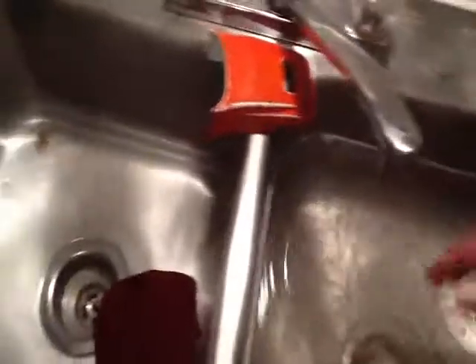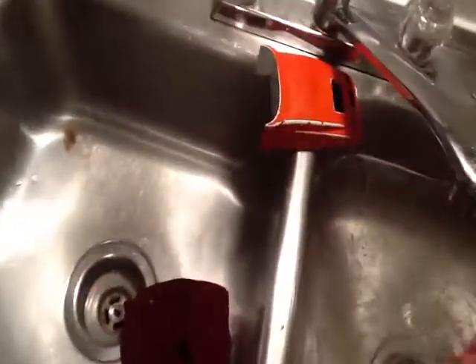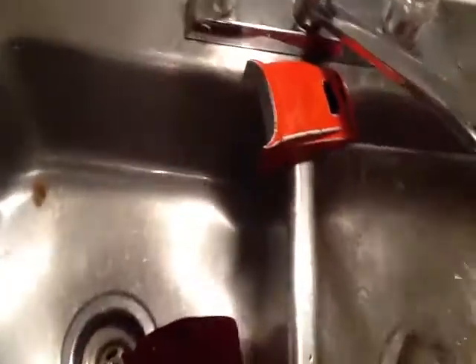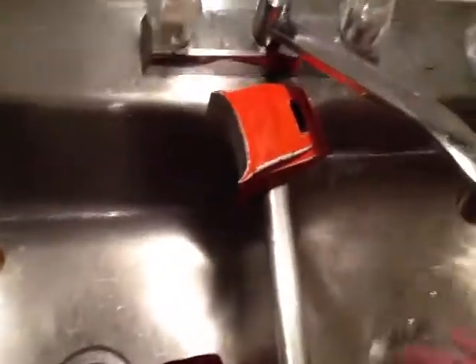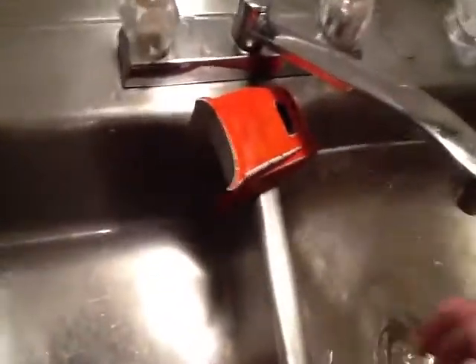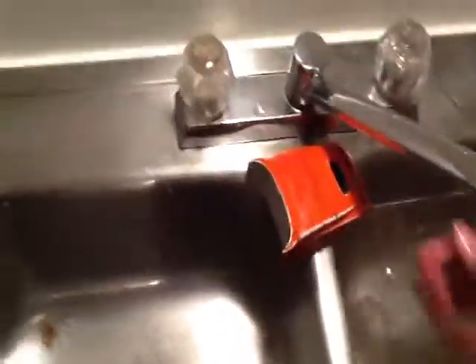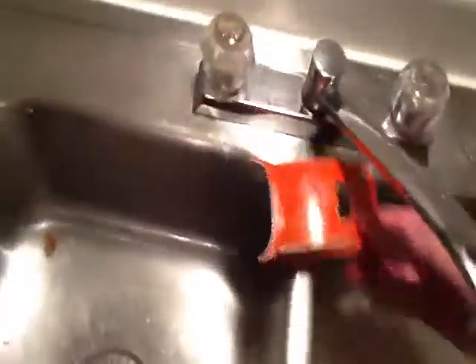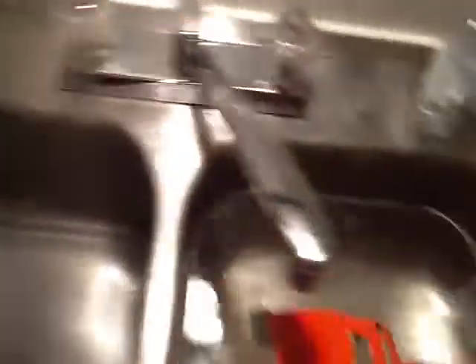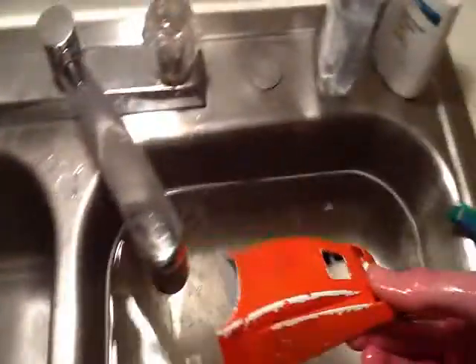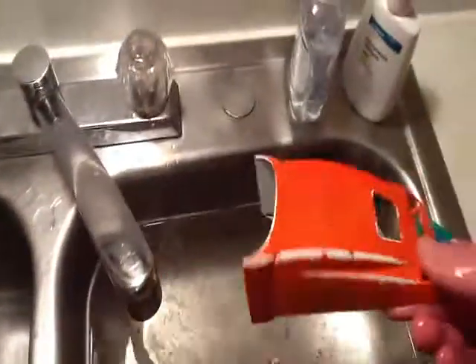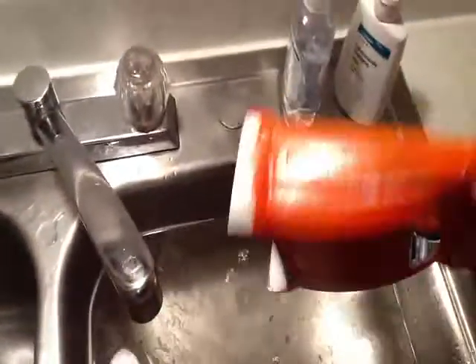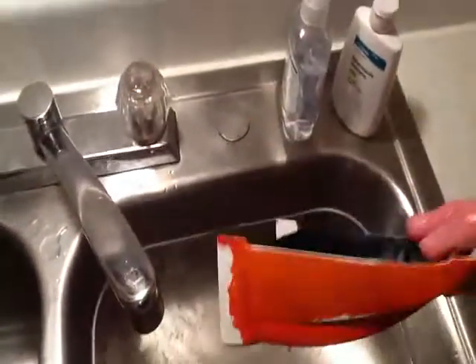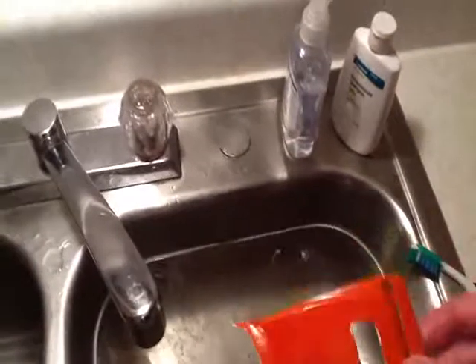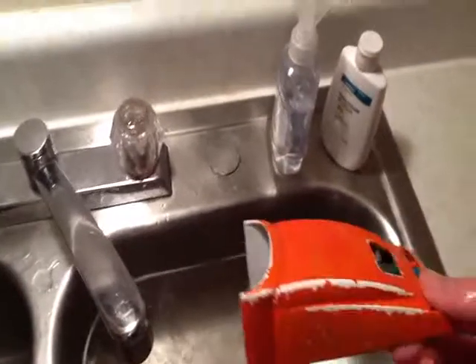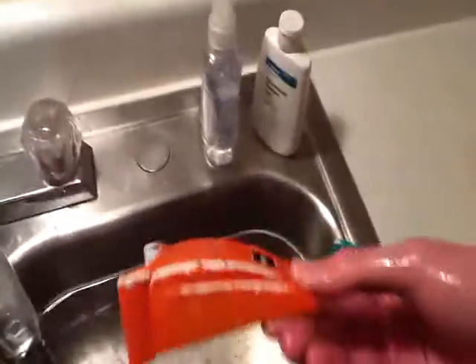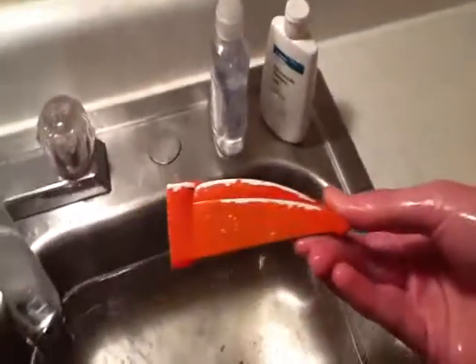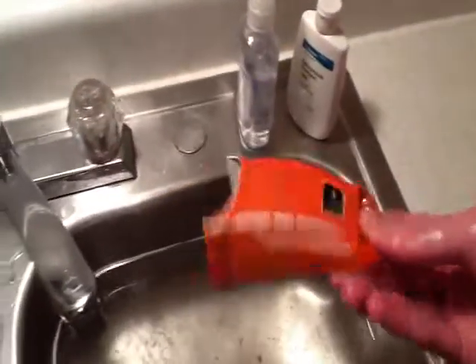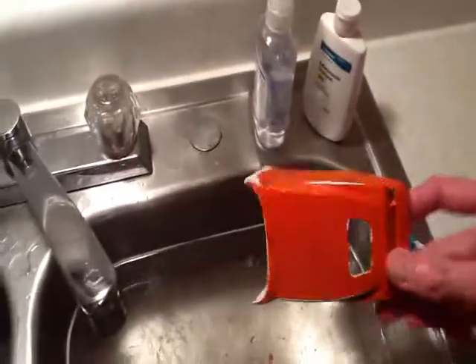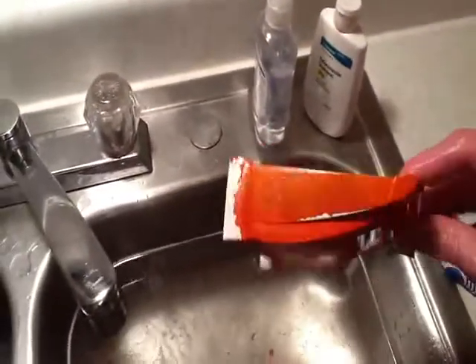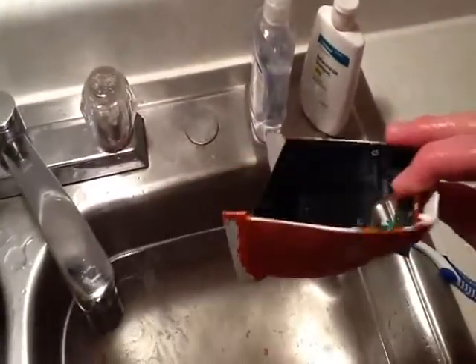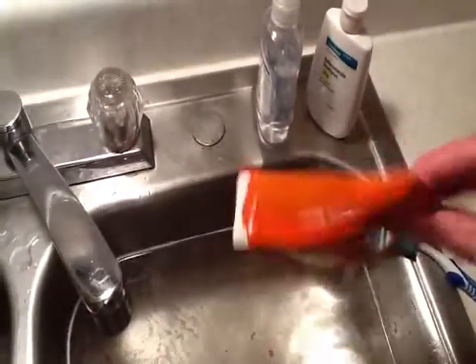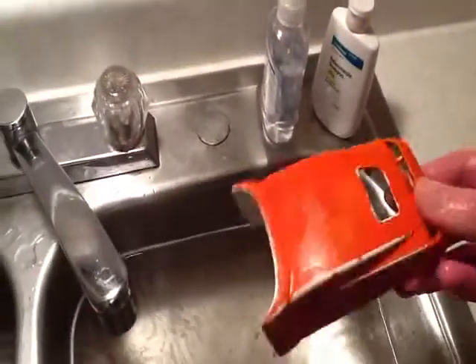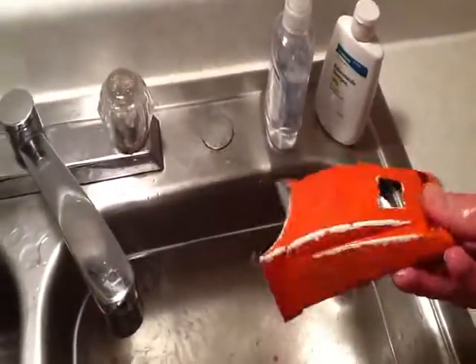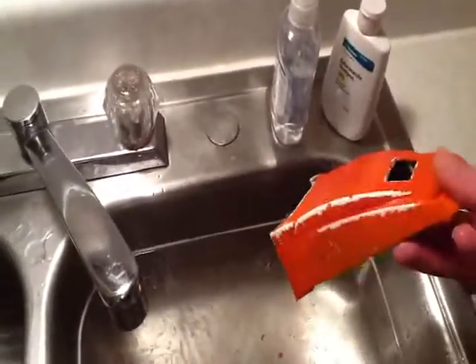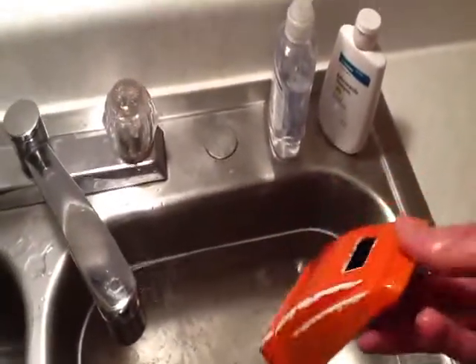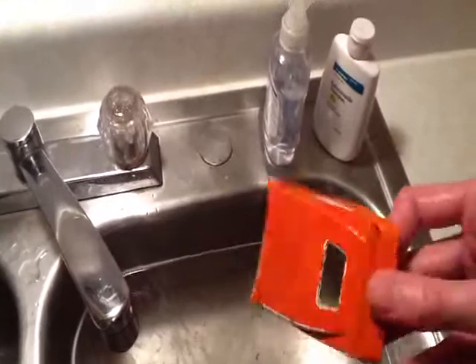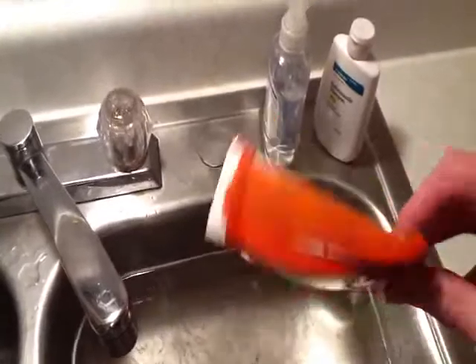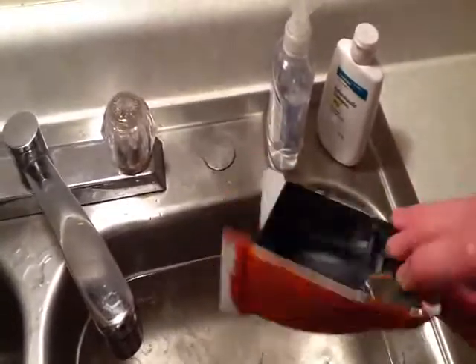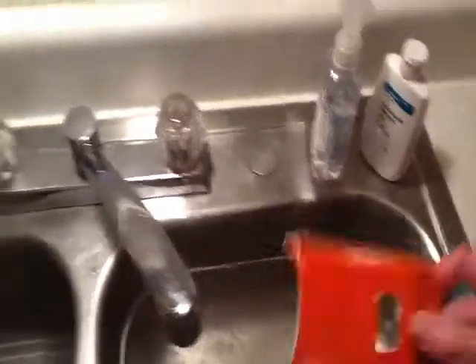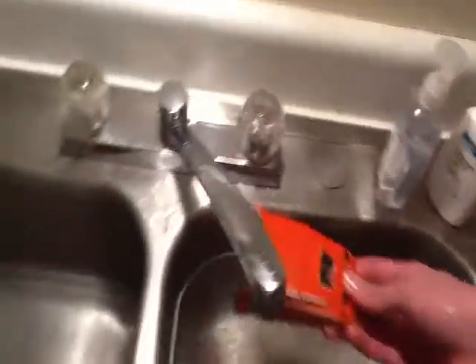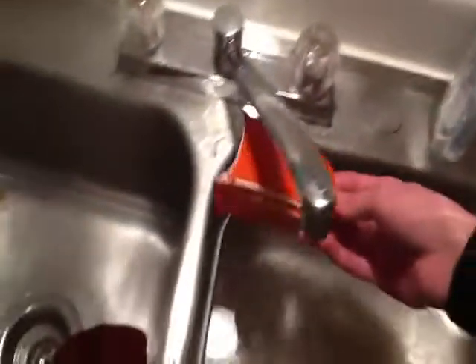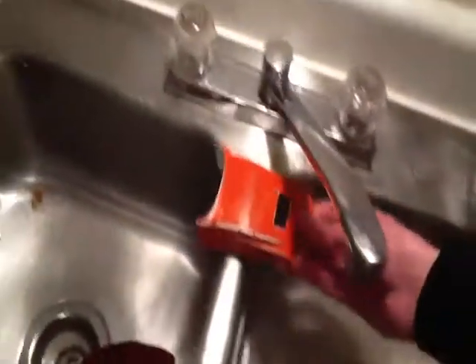Now, certain paints it's a lot harder, as you can see with this roof. This has been soaking for at least two days now, and it's getting there, but it's definitely taking a toll on it.